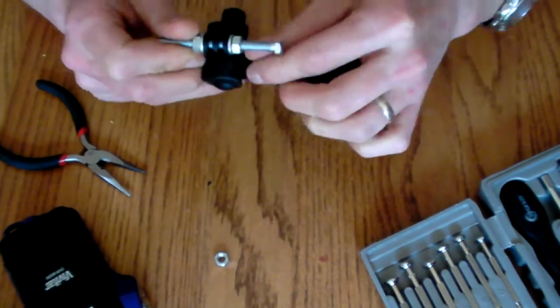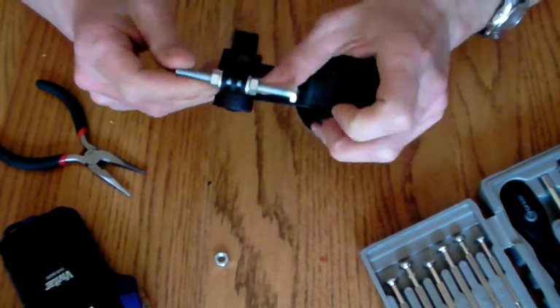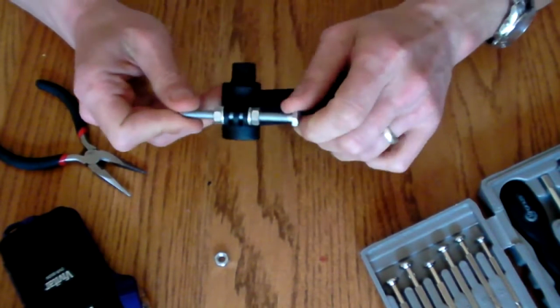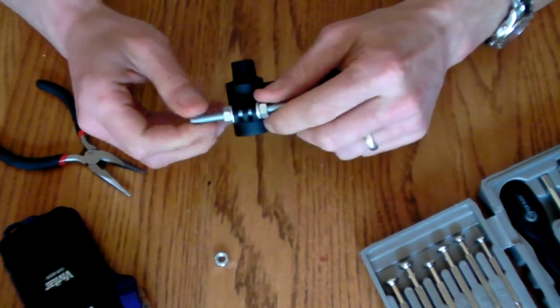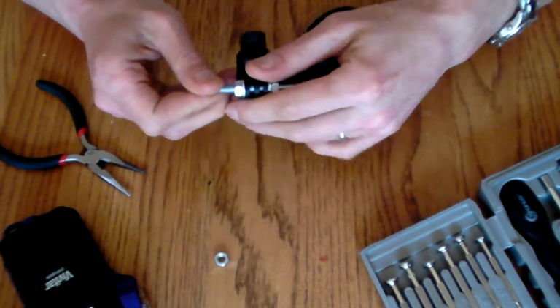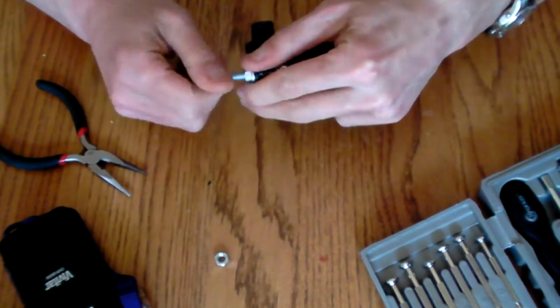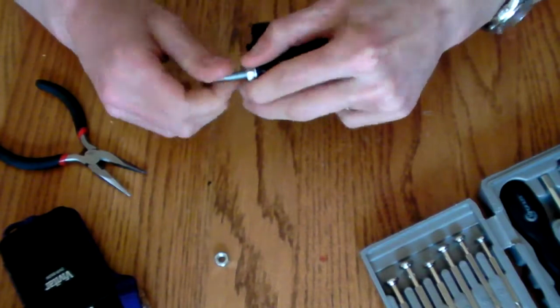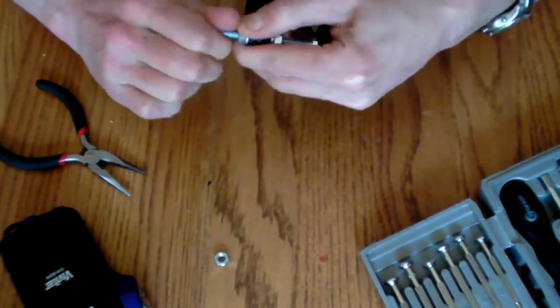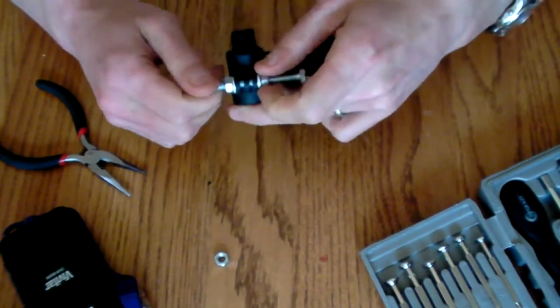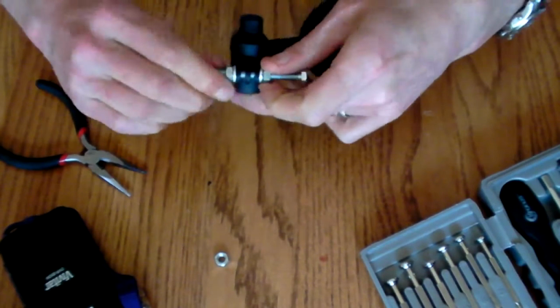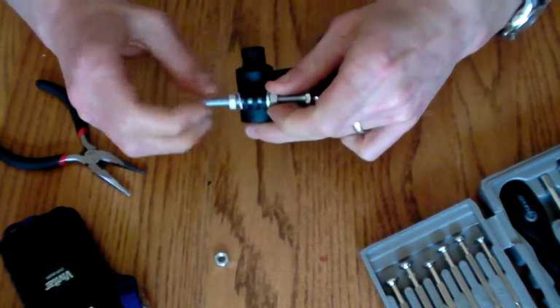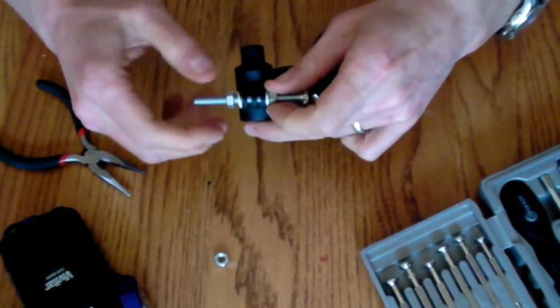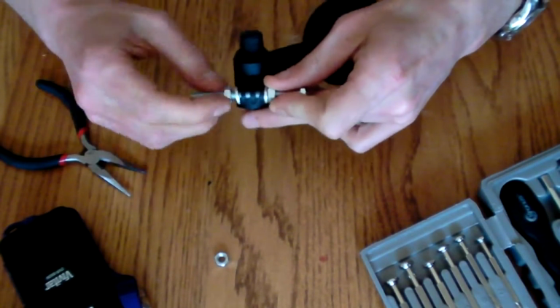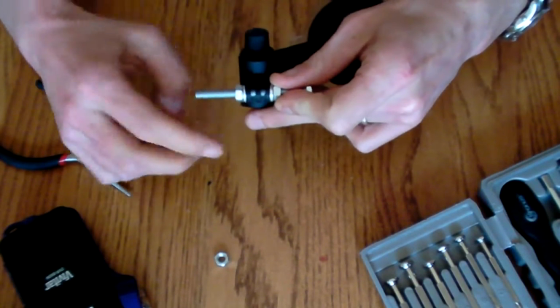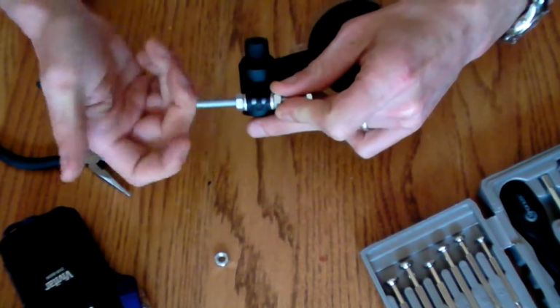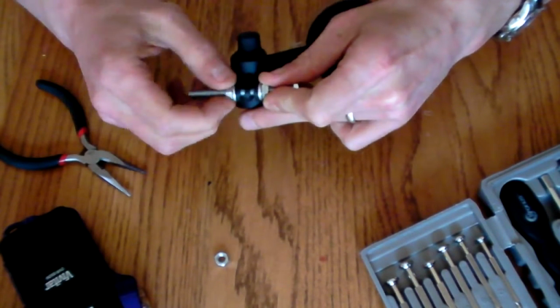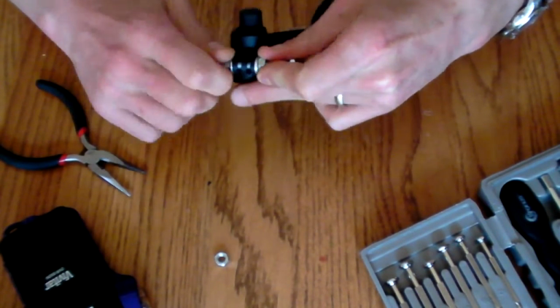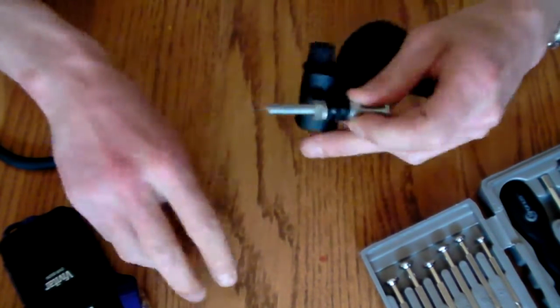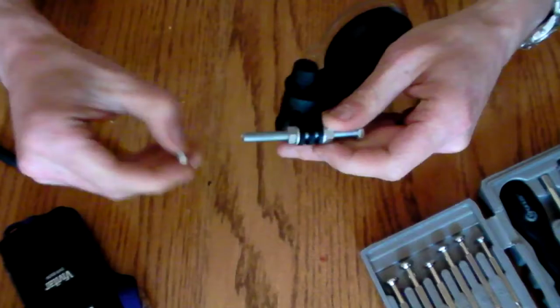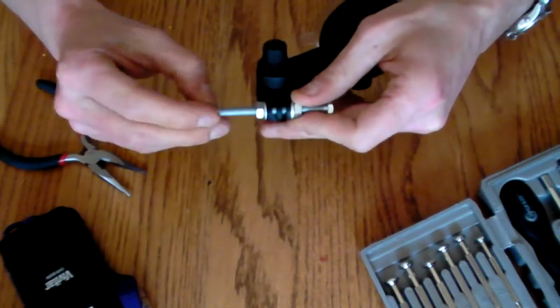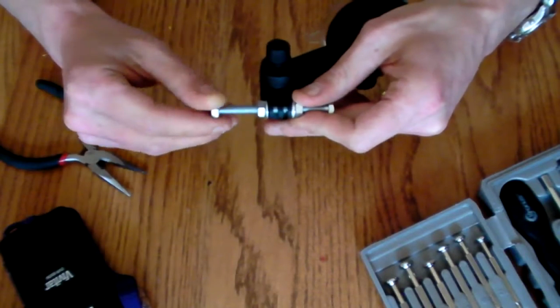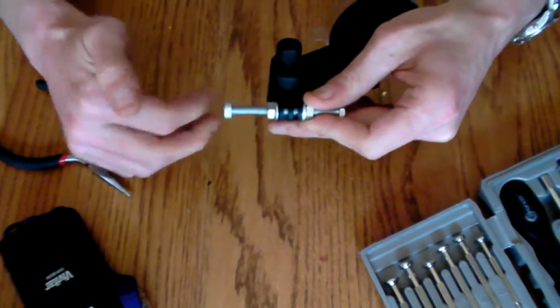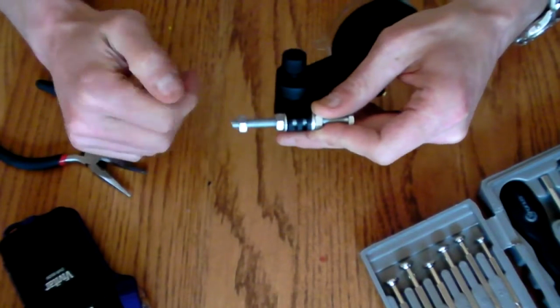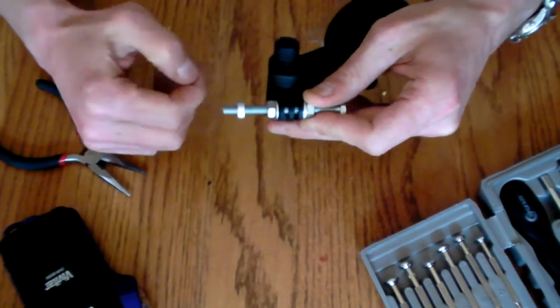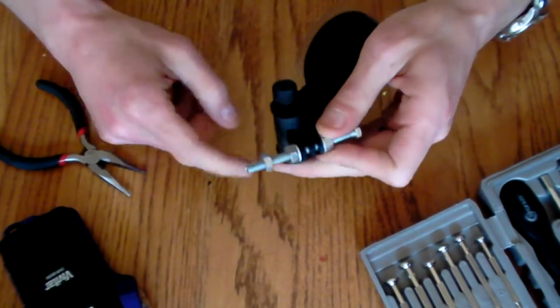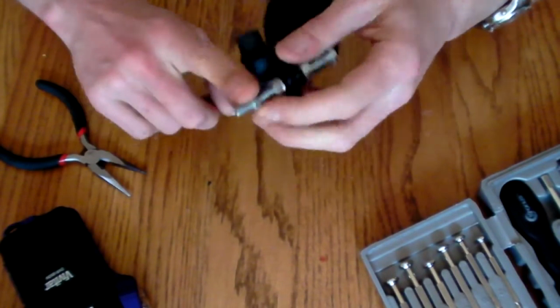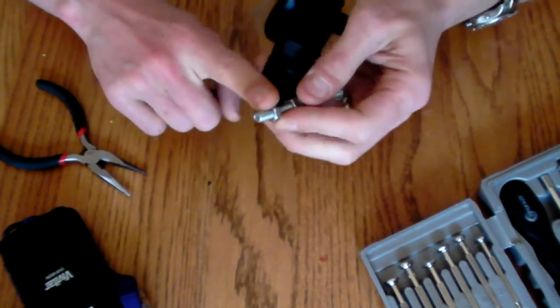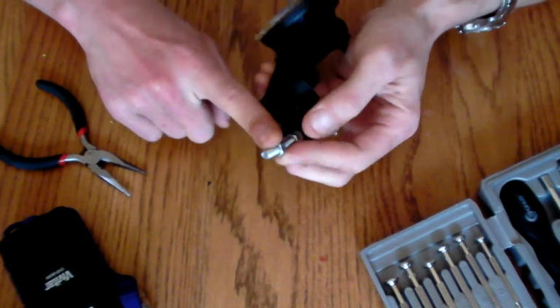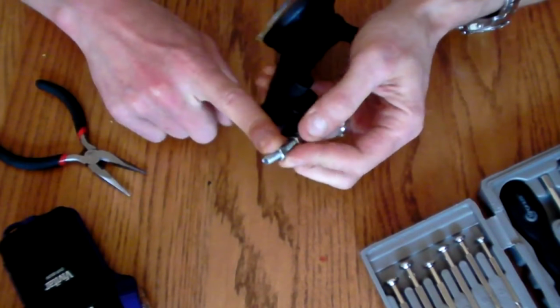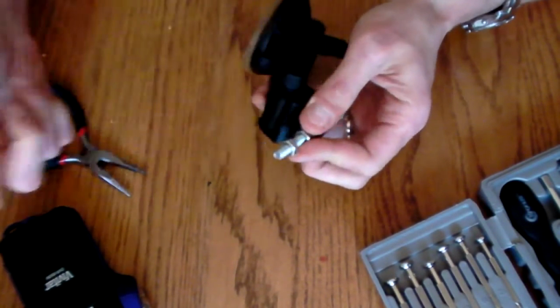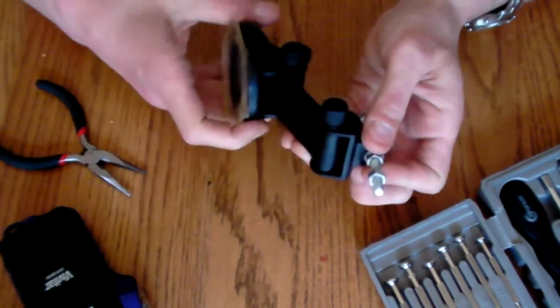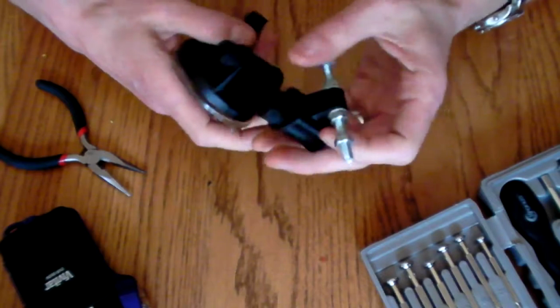This actually allows you to adjust the height of the actual bracket itself. We're going to put the third nut on here, which will be used as a stopper for our digital camera.